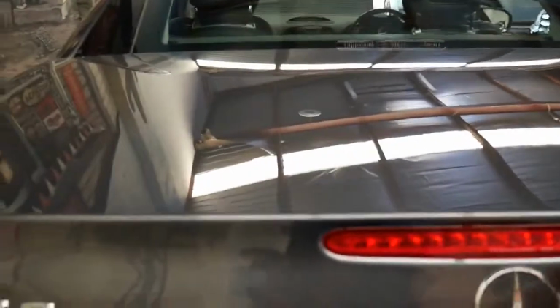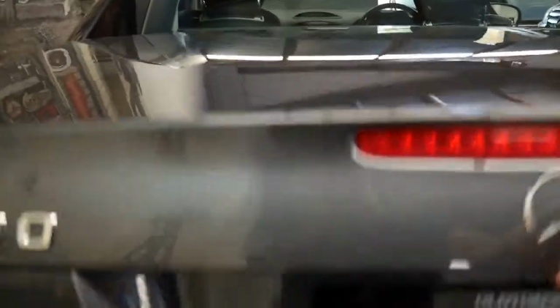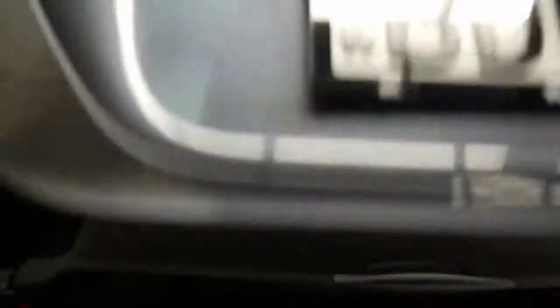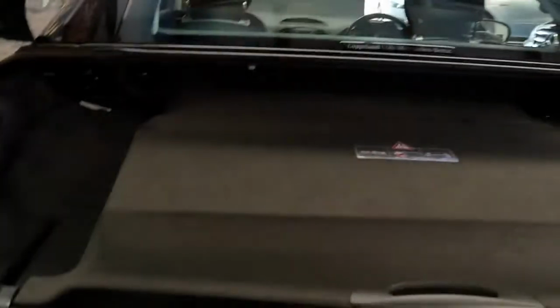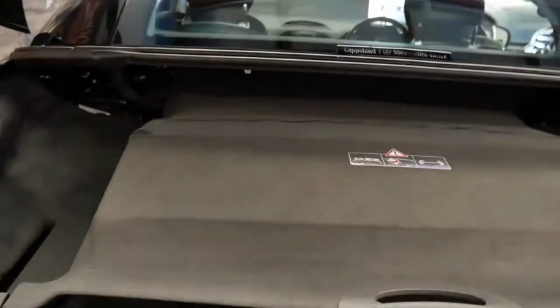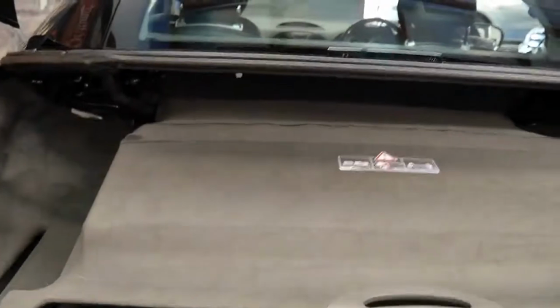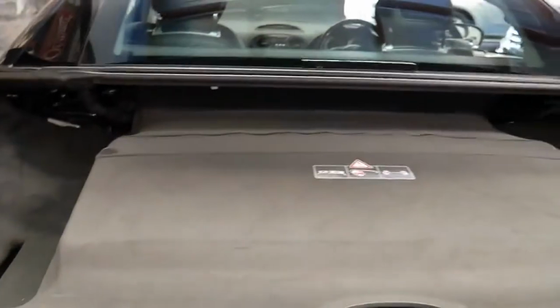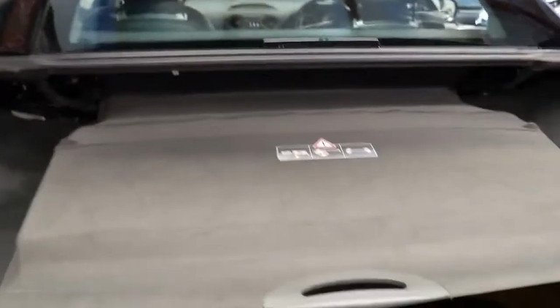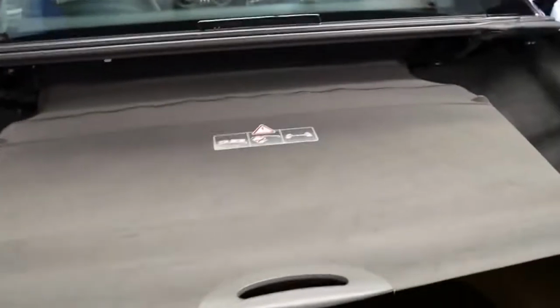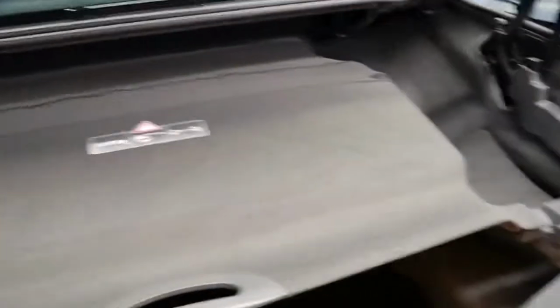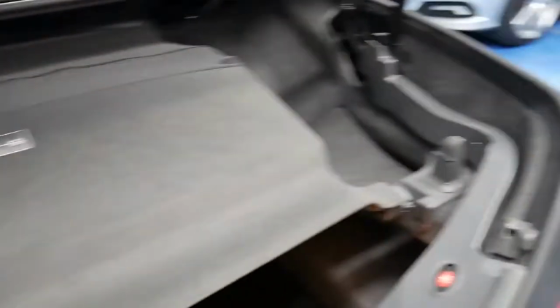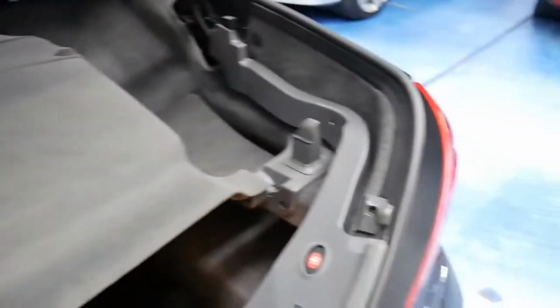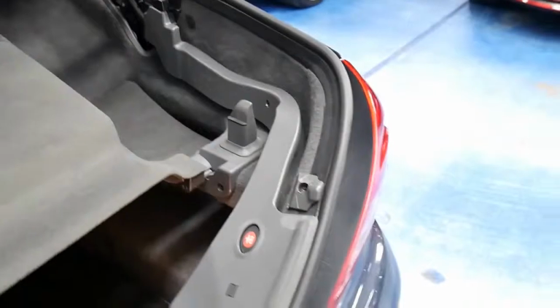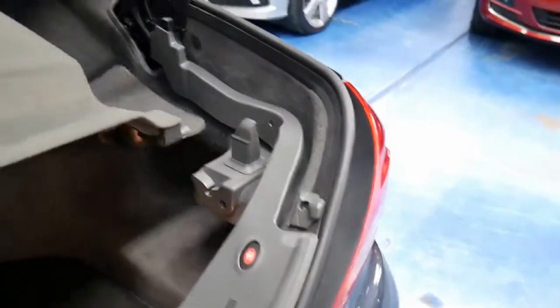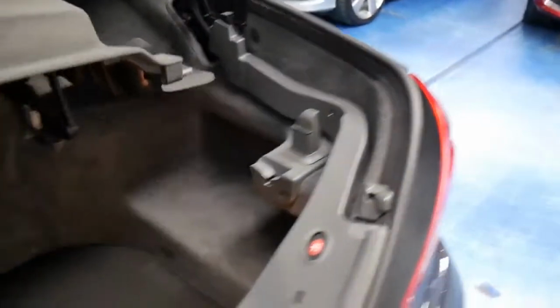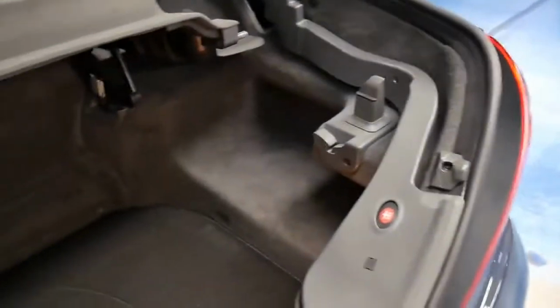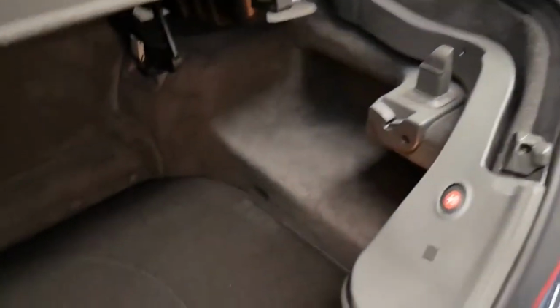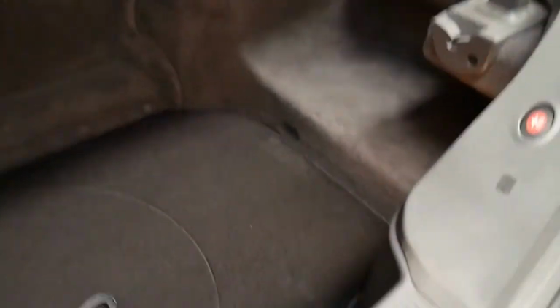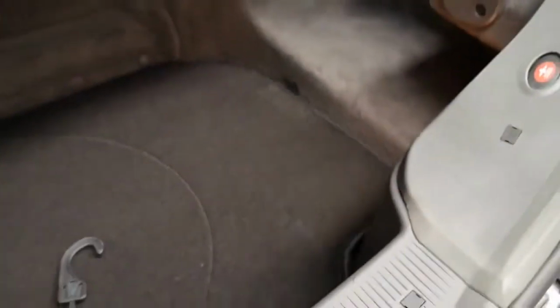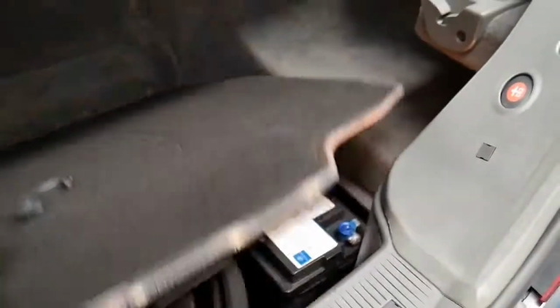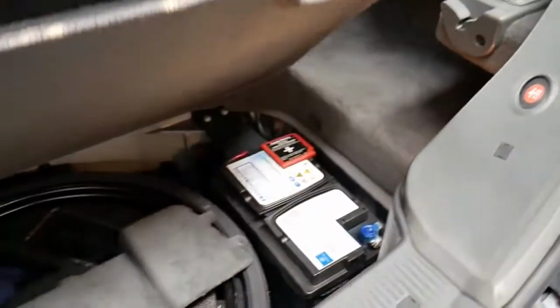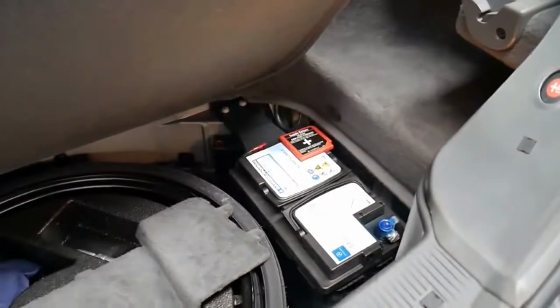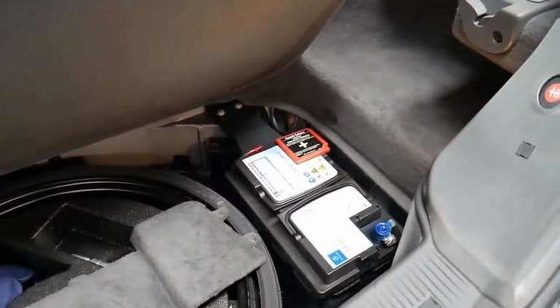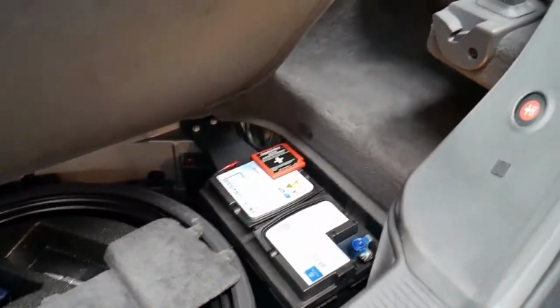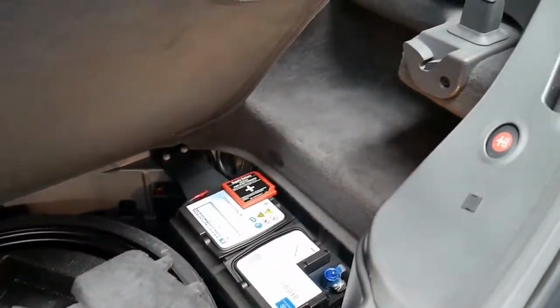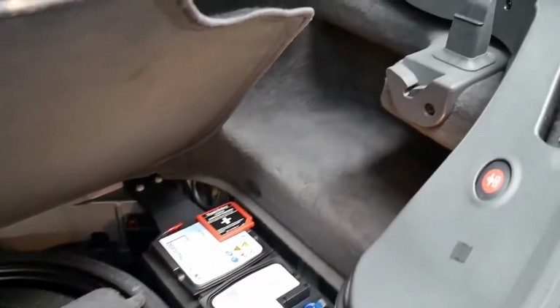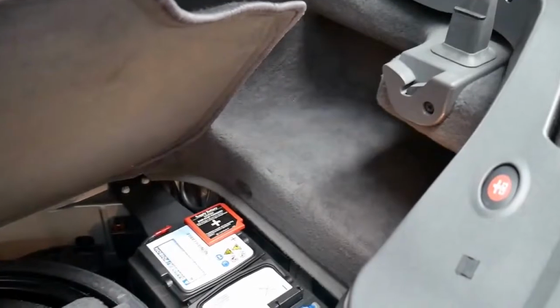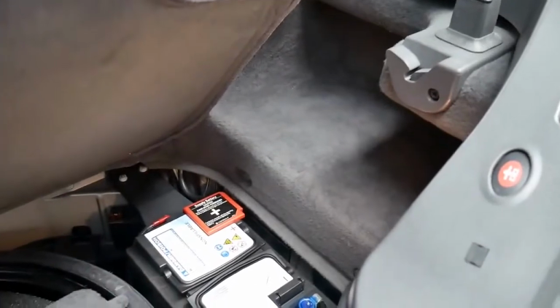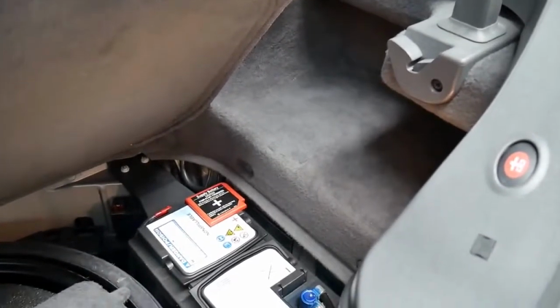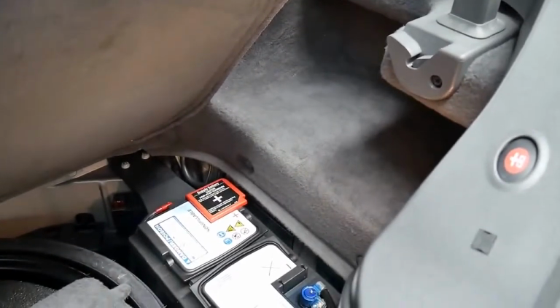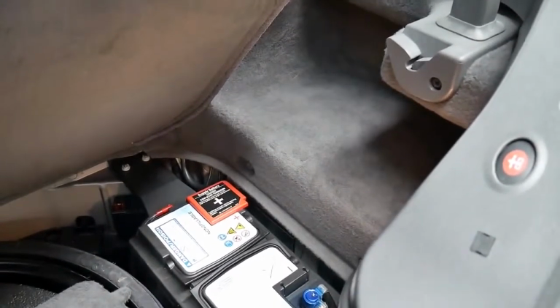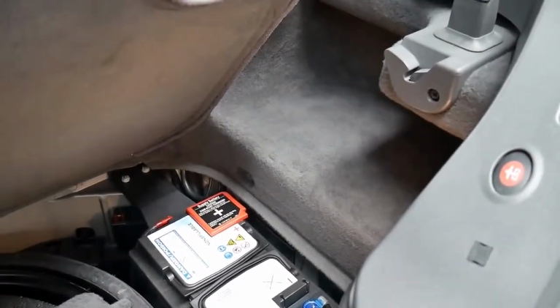I'll open the boot, which is also nice and clean. You've got plenty of room in the back. It's got a very good battery — it's got a Mercedes battery.